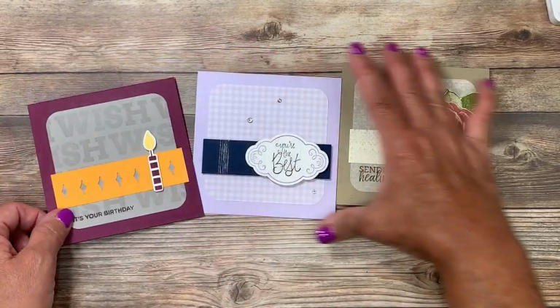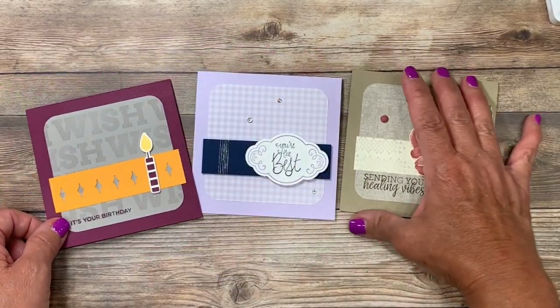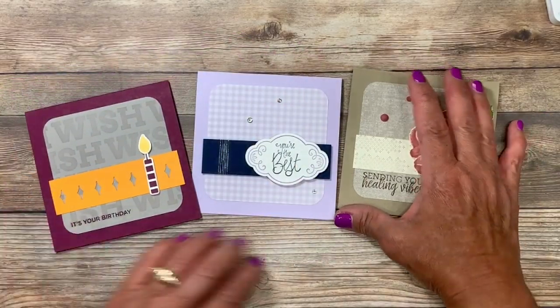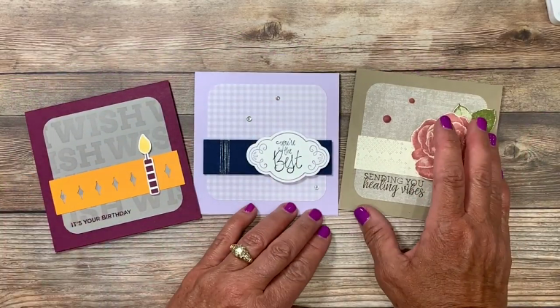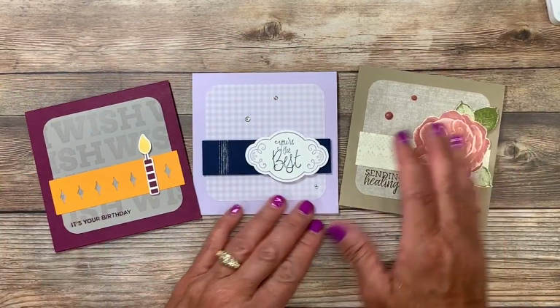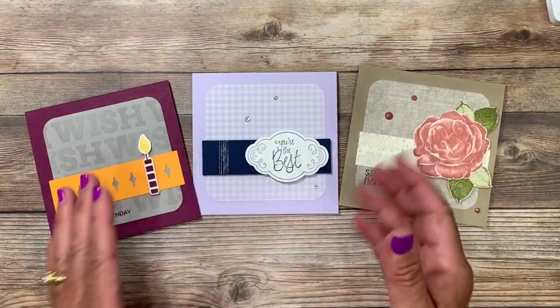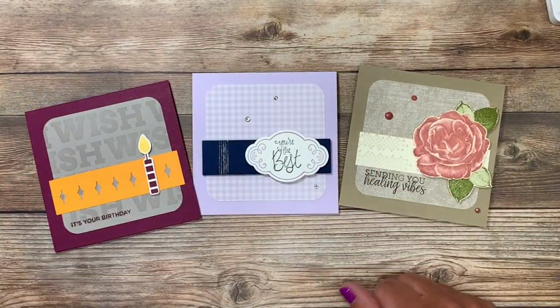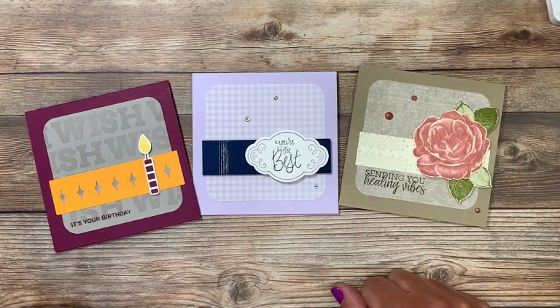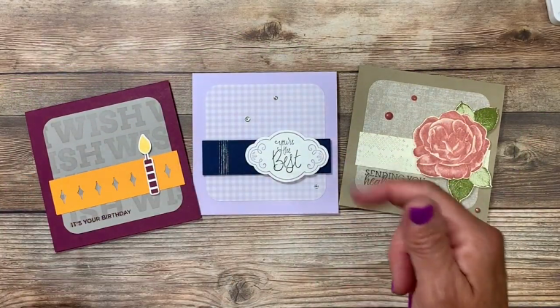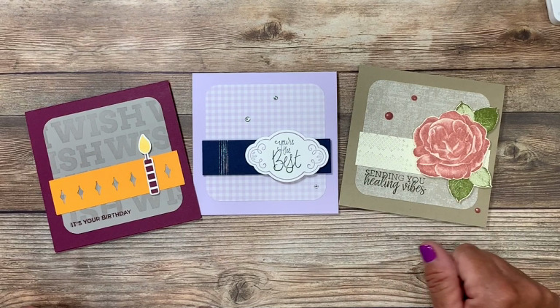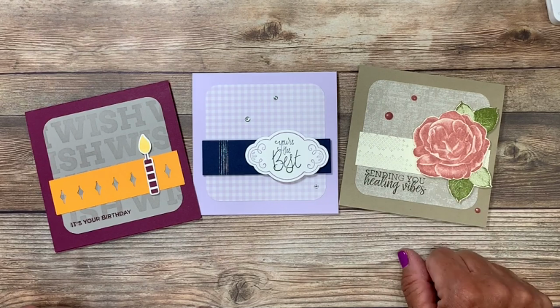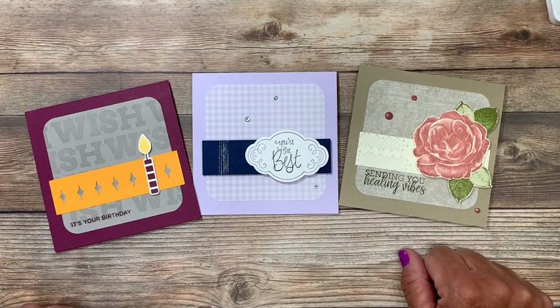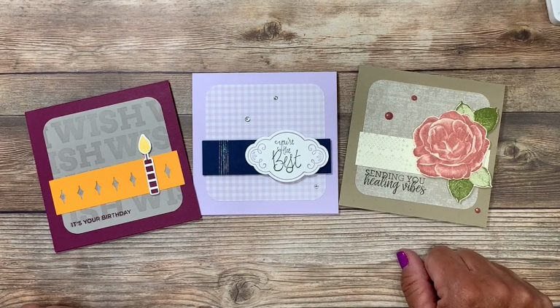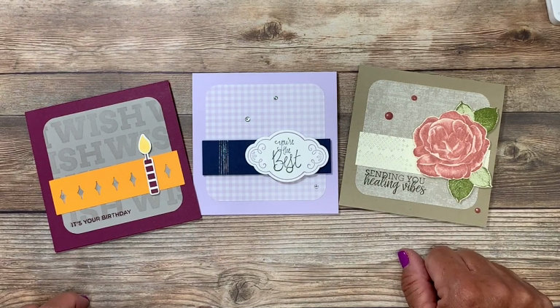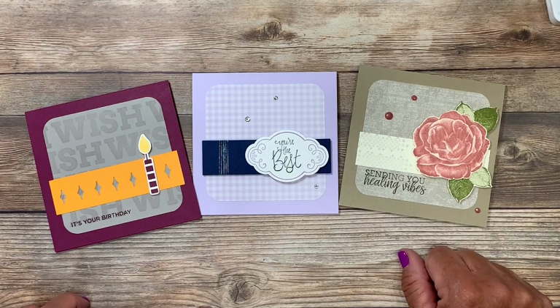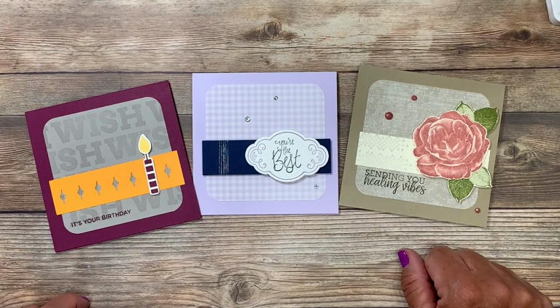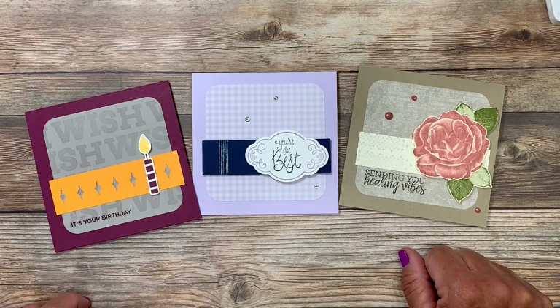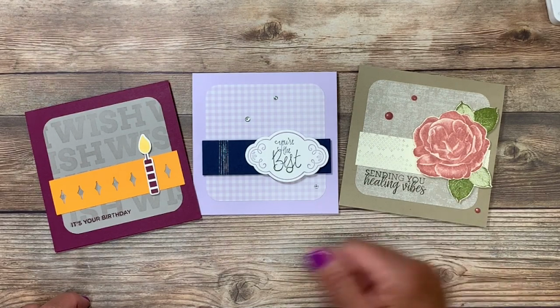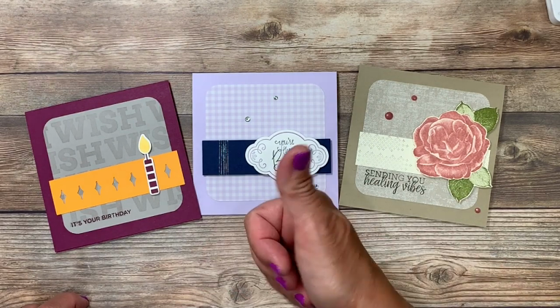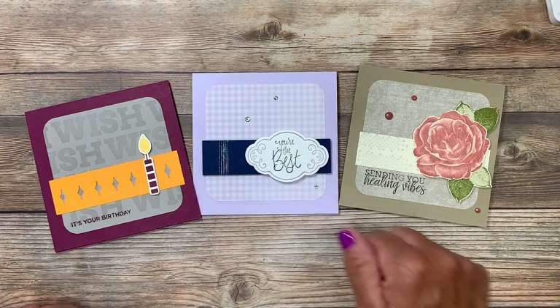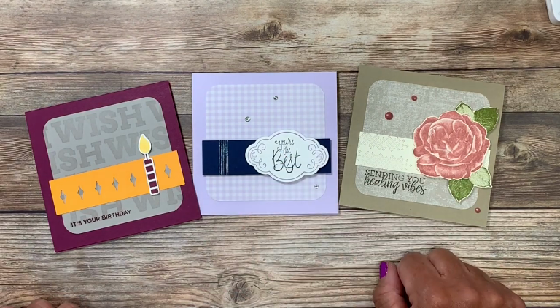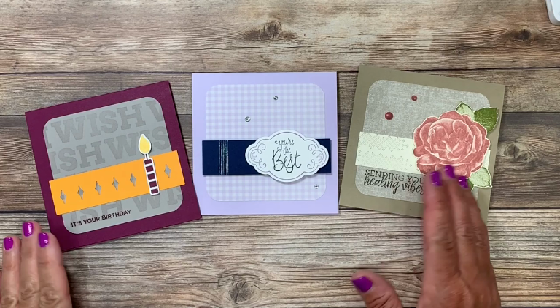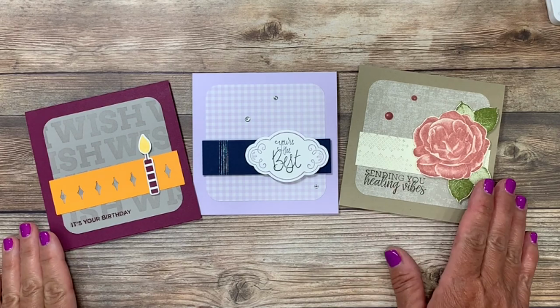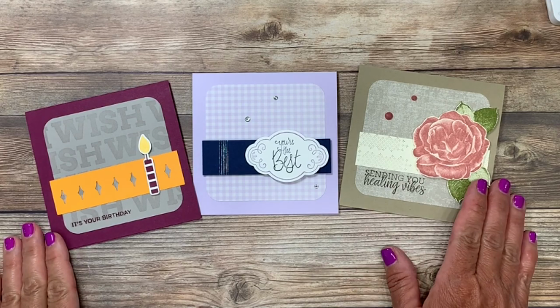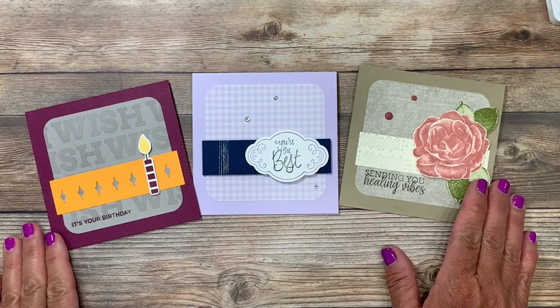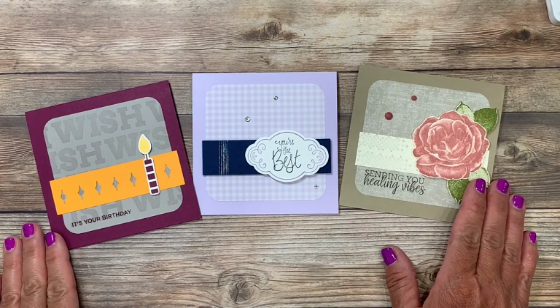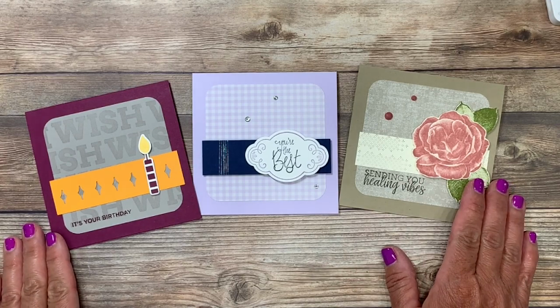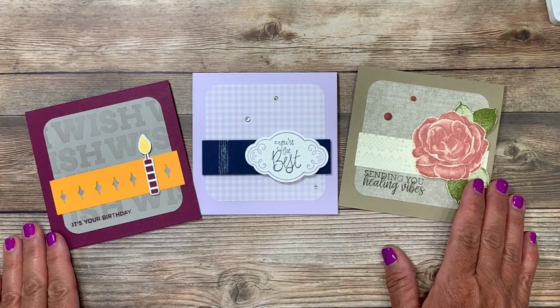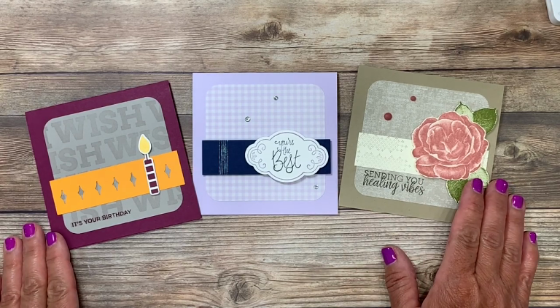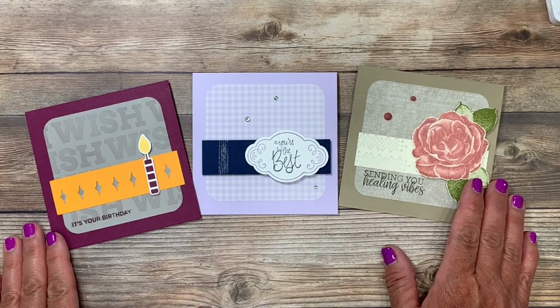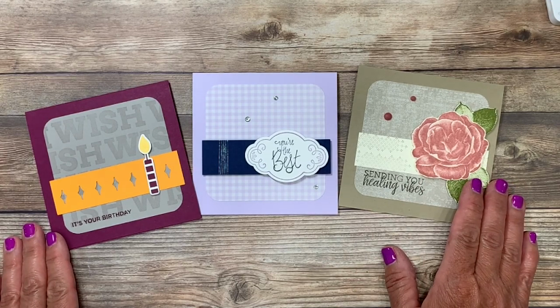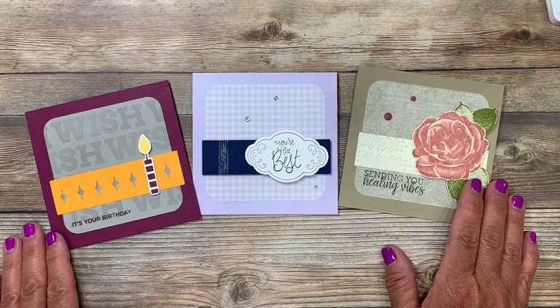I would love to know which one of these cards is your favorite — would you leave me a comment below? And while you're there, if you have enjoyed today's video please give it a thumbs up. Thanks so much for joining me today. I look forward to seeing you next time. Have a great day.